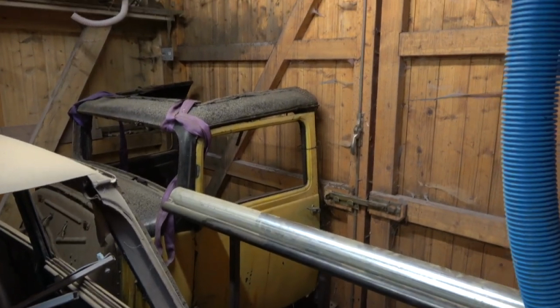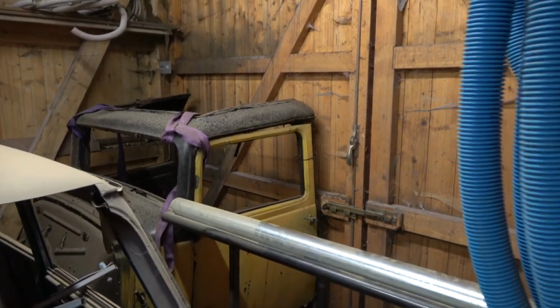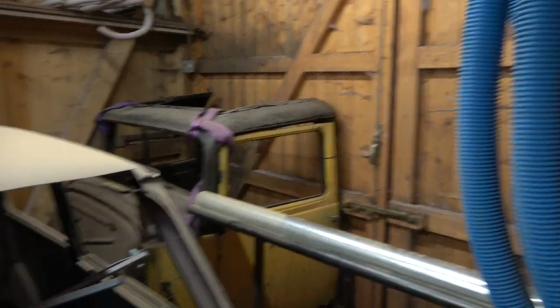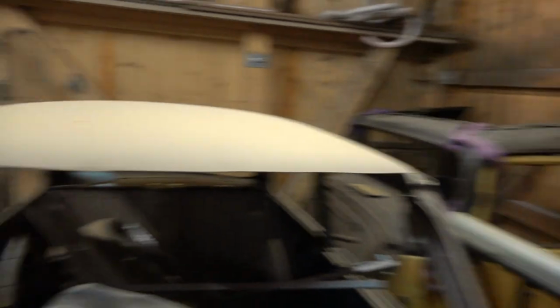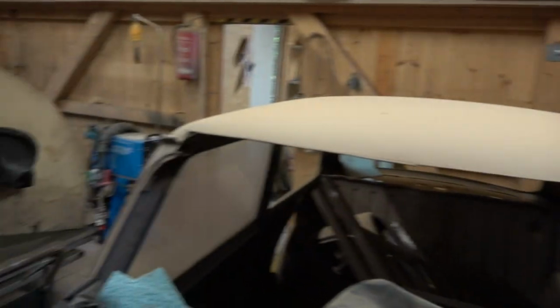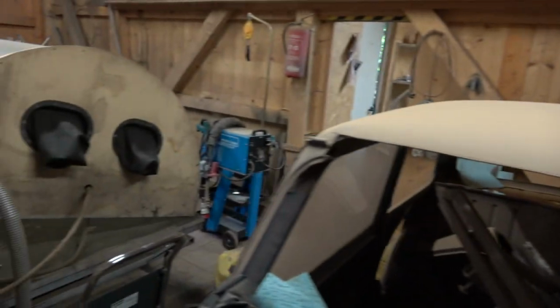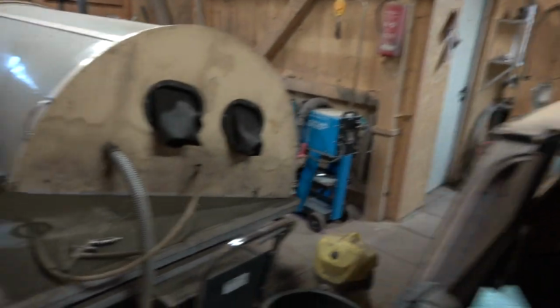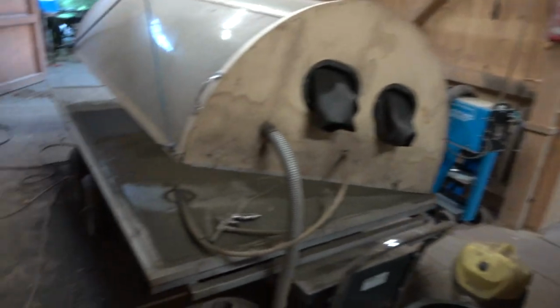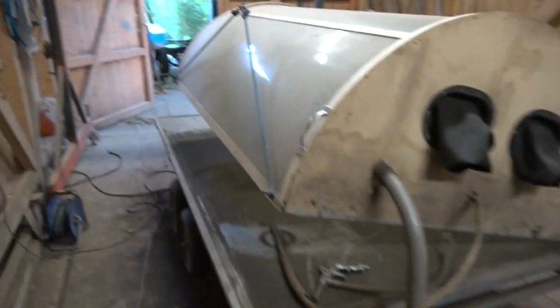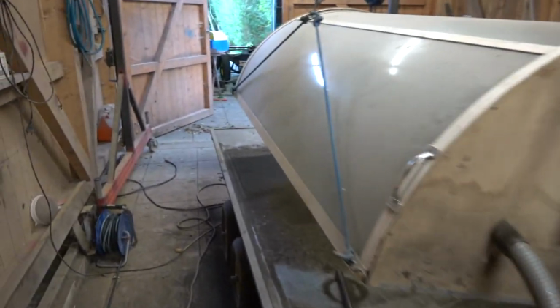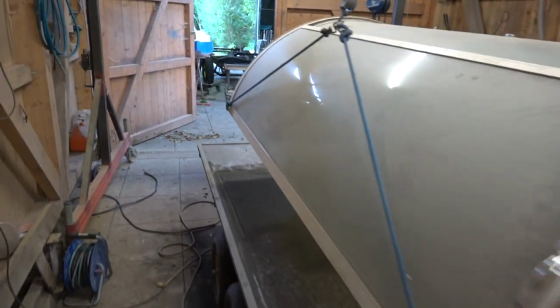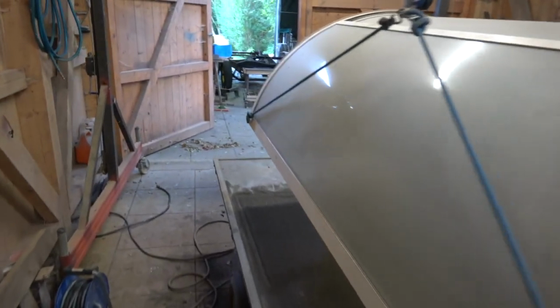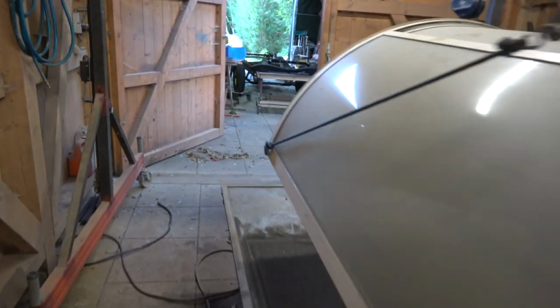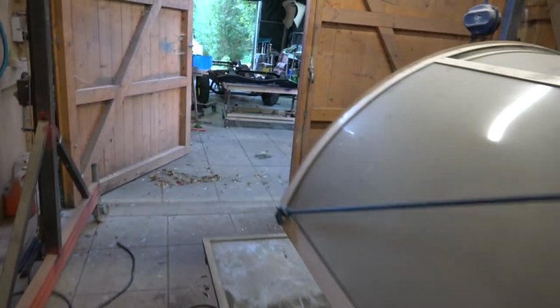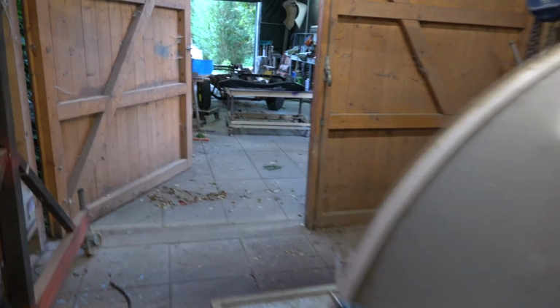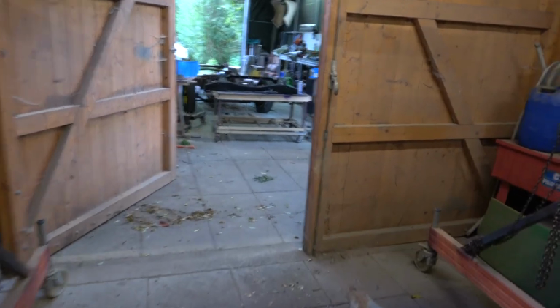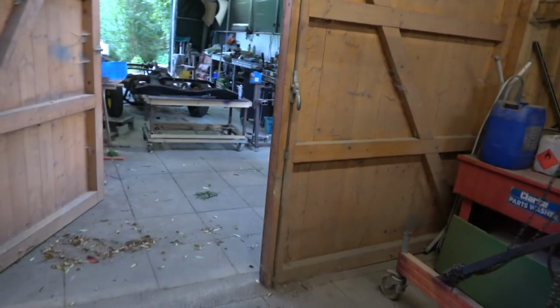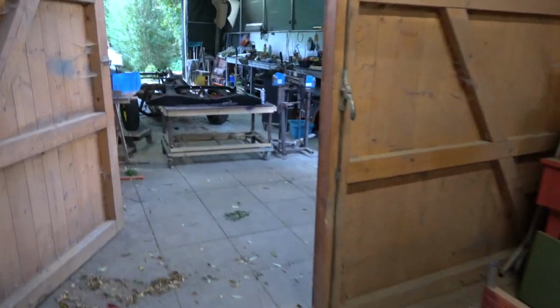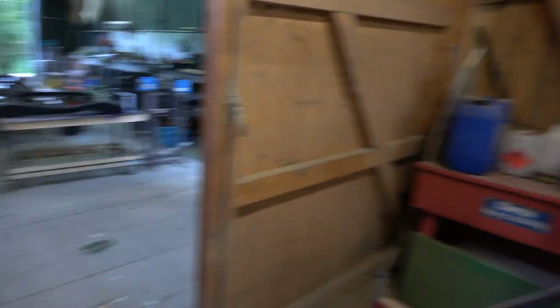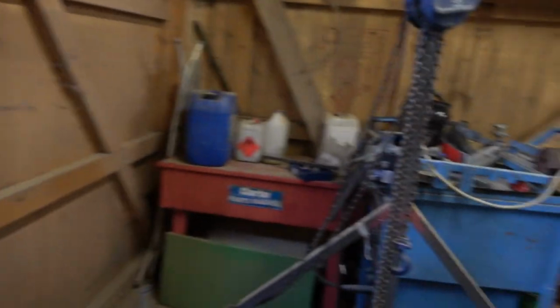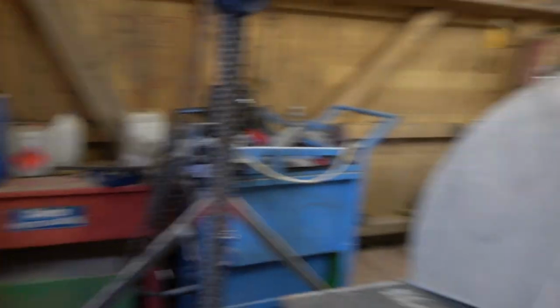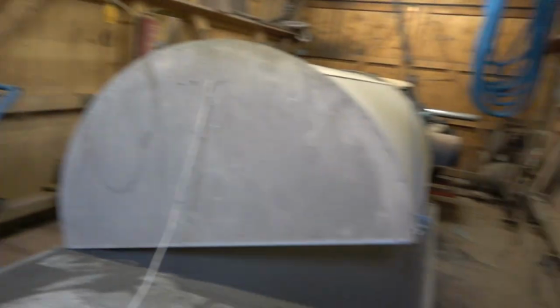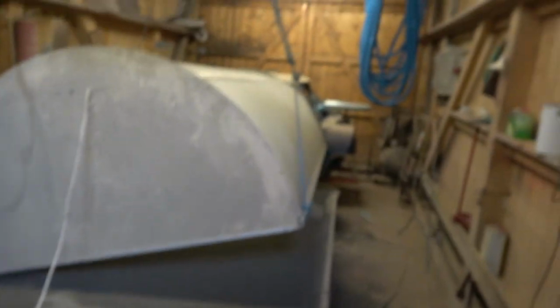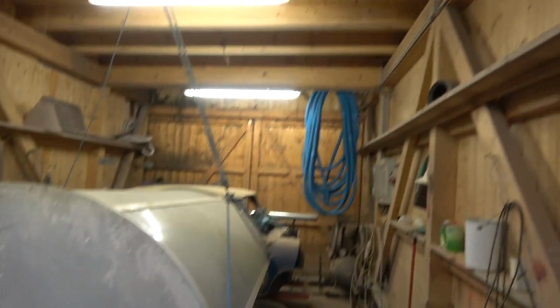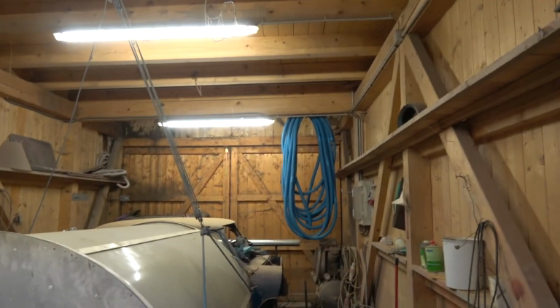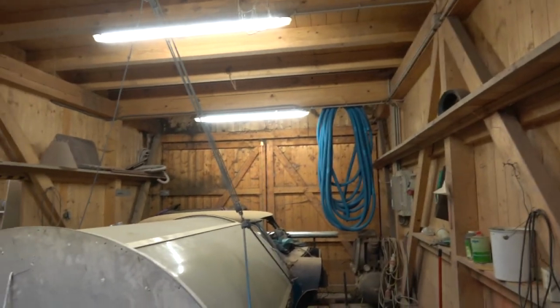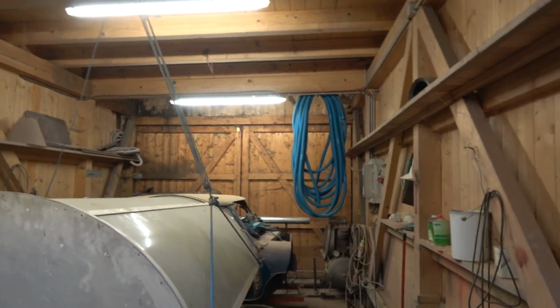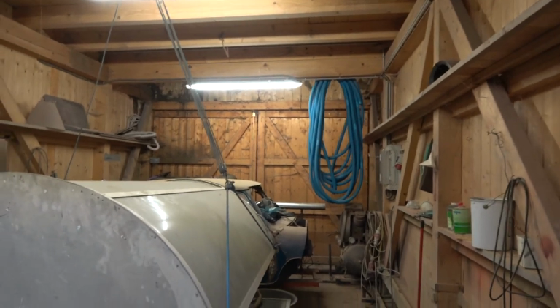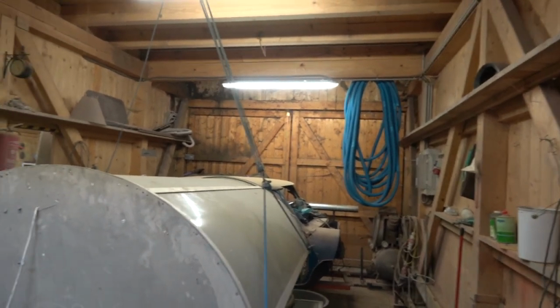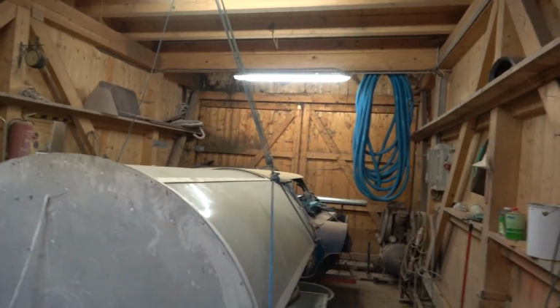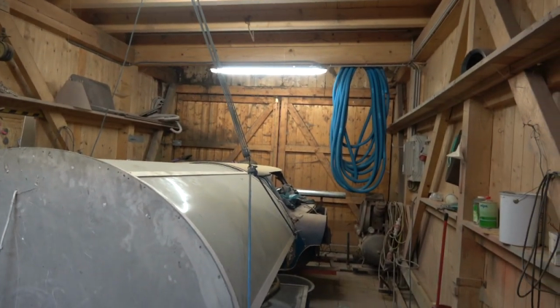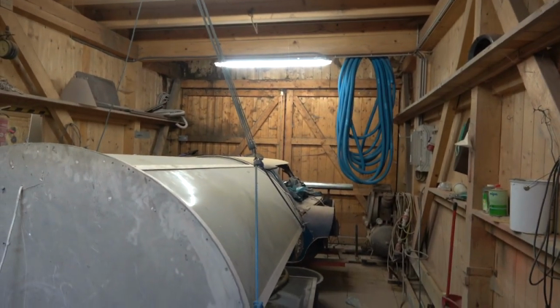This is where all the sandblasting will be done. The place will get very, very manky and quite dusty, so we'll take everything out. But because I've got to rebuild this roof, let's do it now and get all the dirty jobs out of the way.